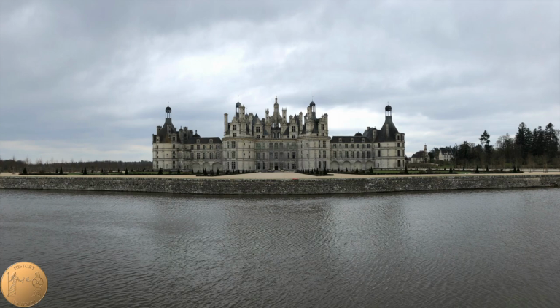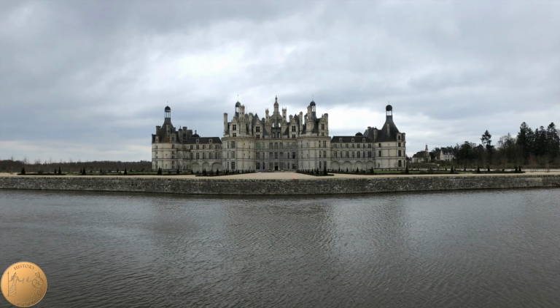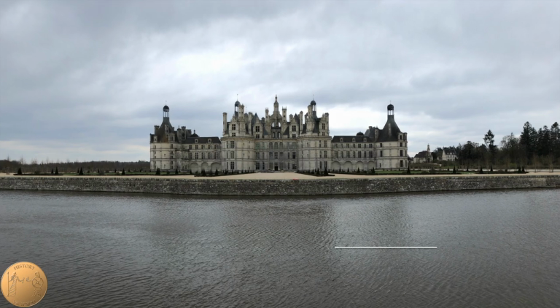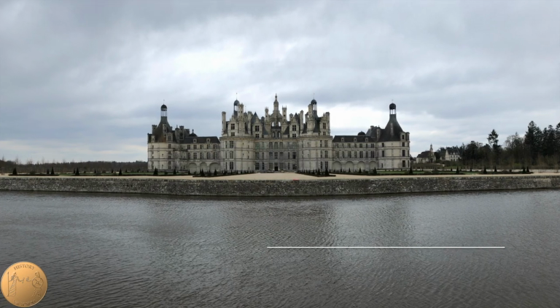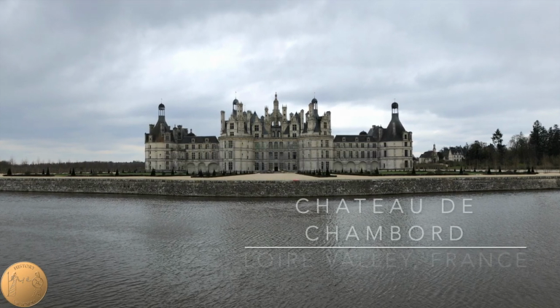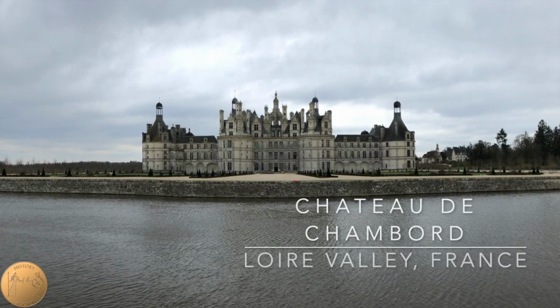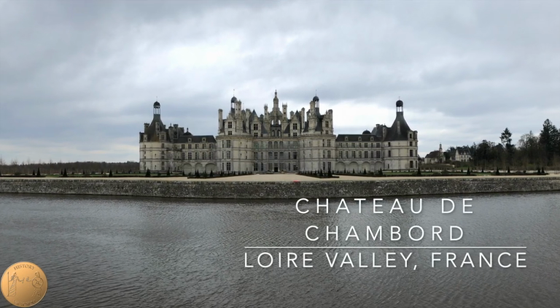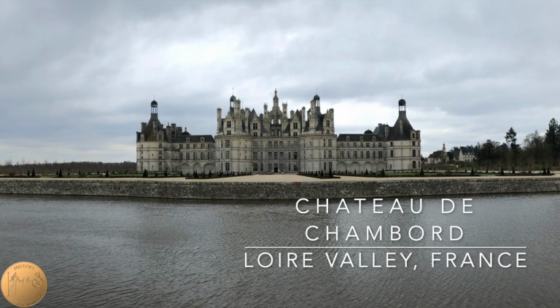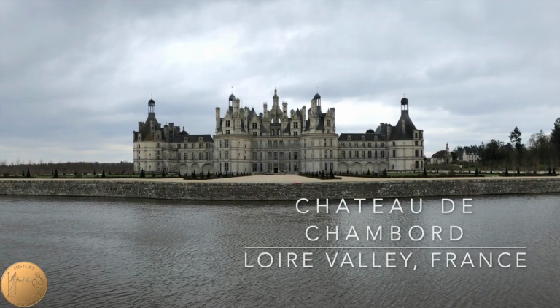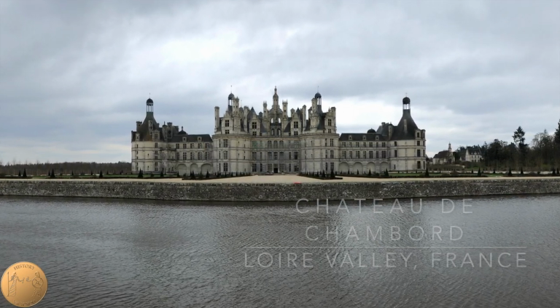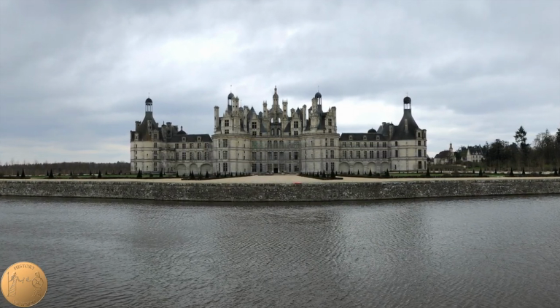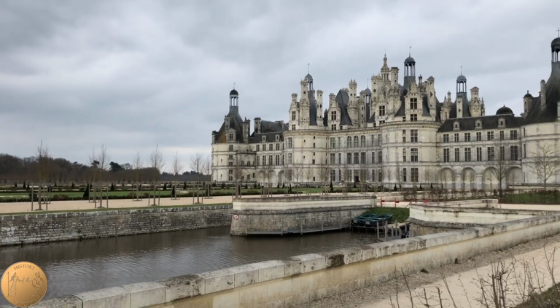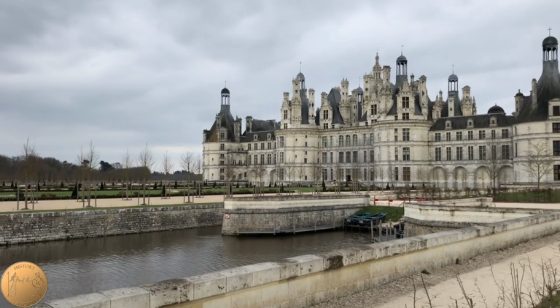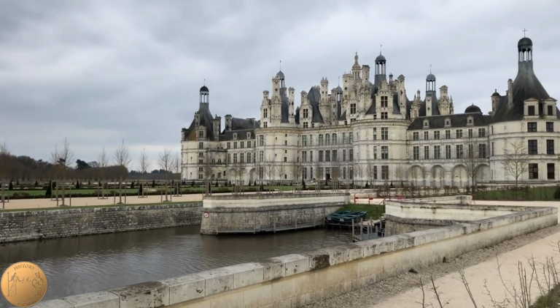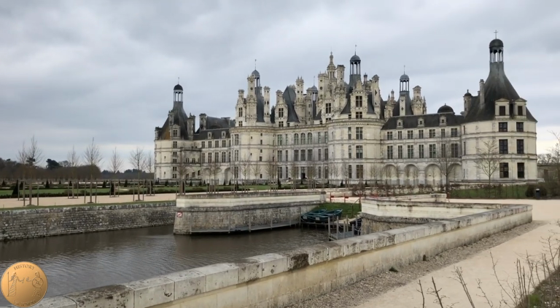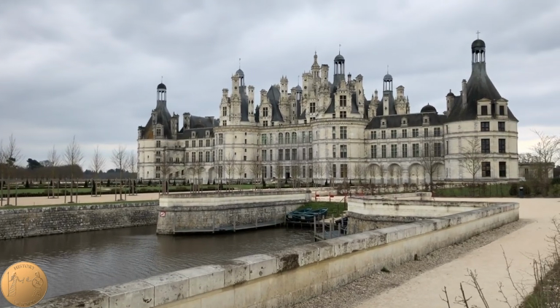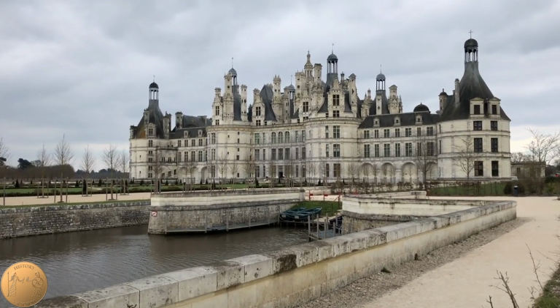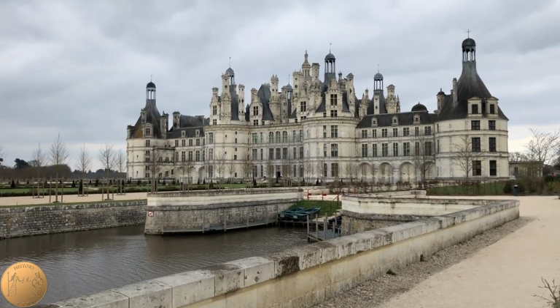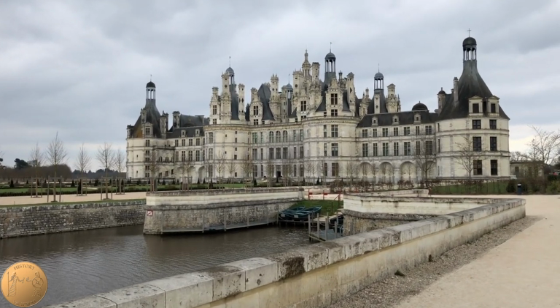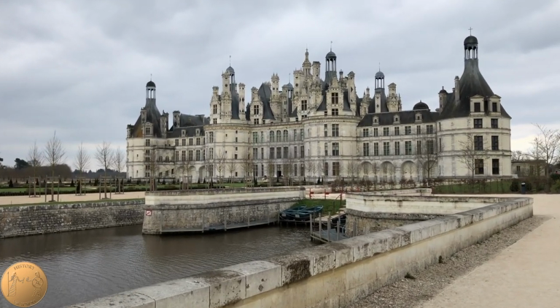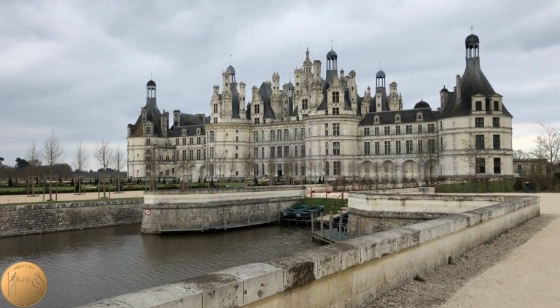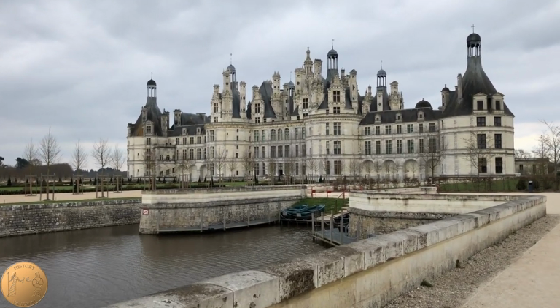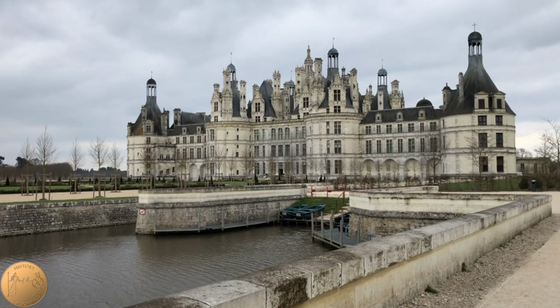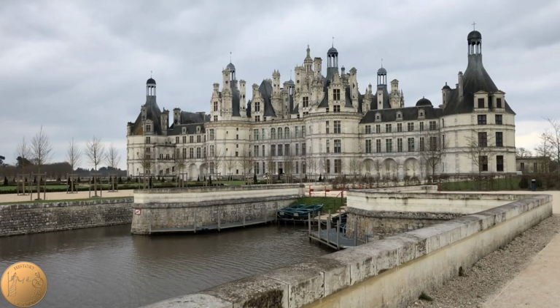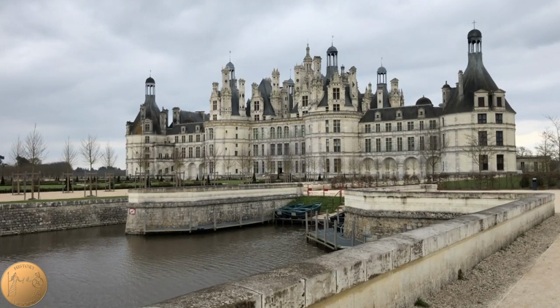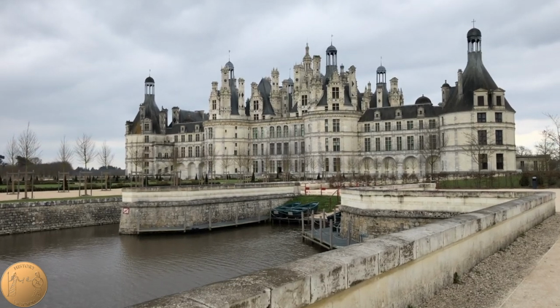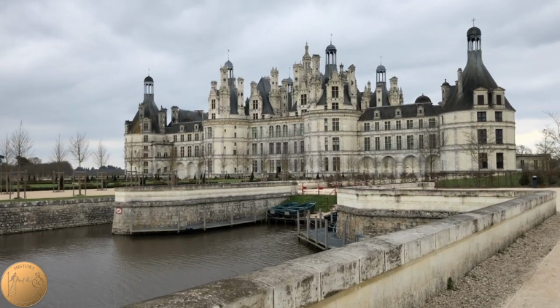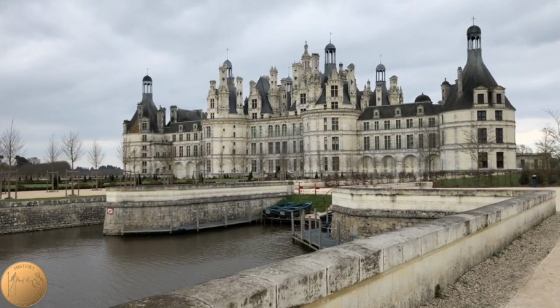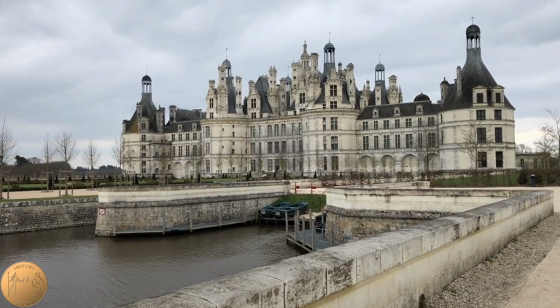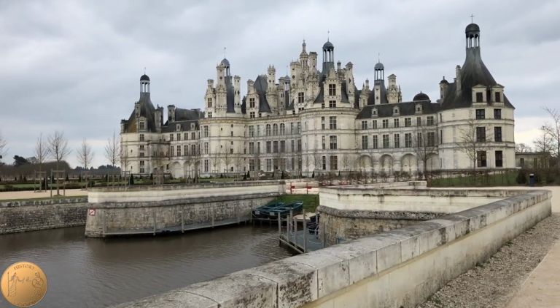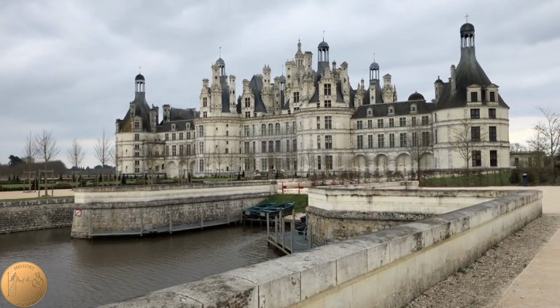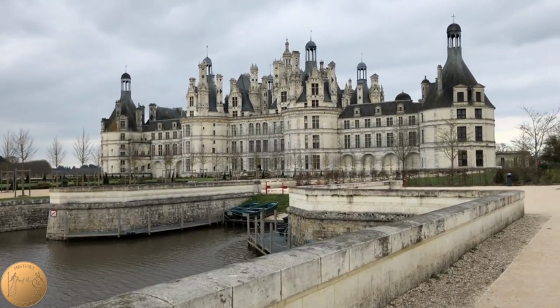Join History Victorum as we explore the grounds of the Chateau de Chambord, the largest castle in the Loire Valley that was inspired by Leonardo da Vinci, and the rooftop cityscape was inspired by Constantinople.